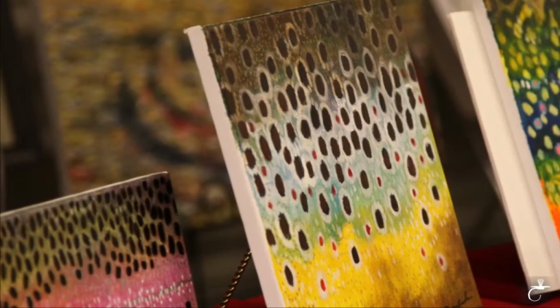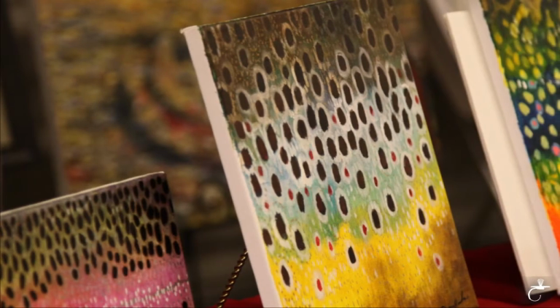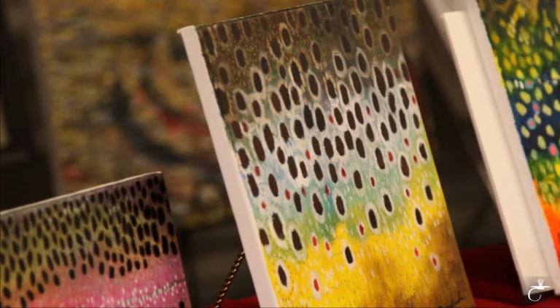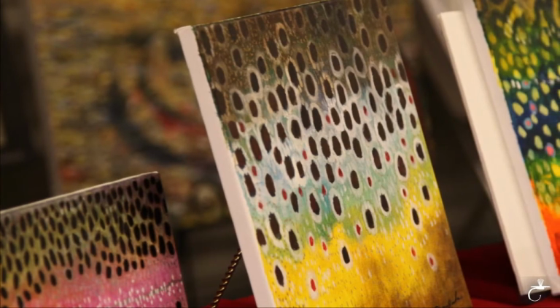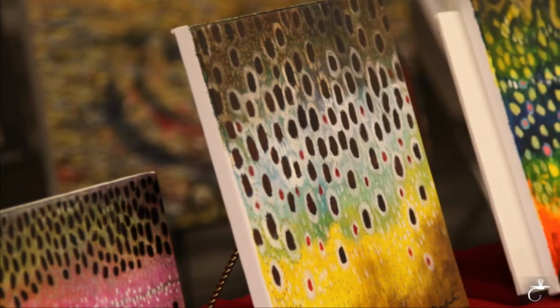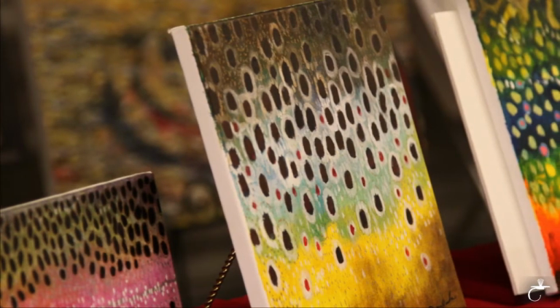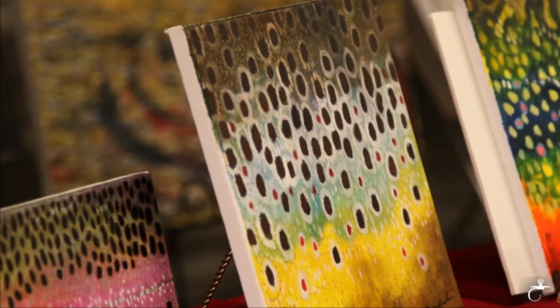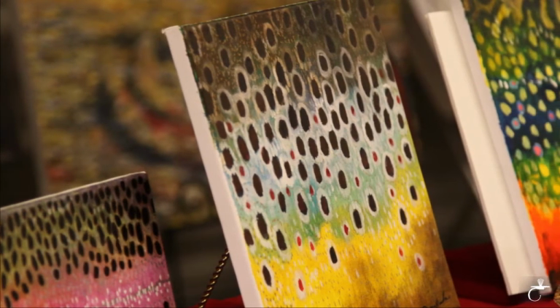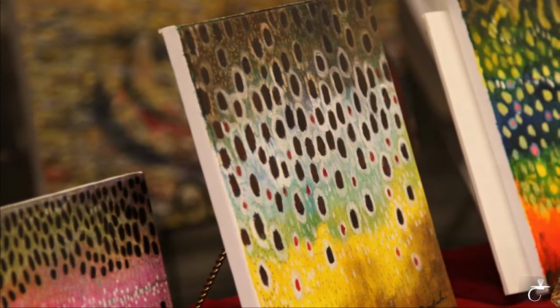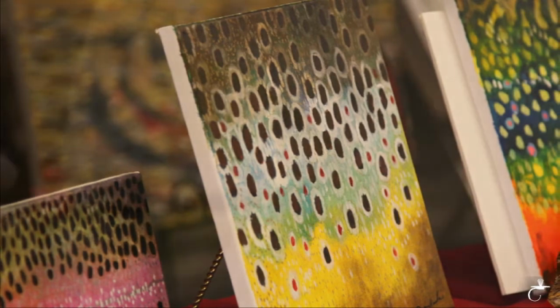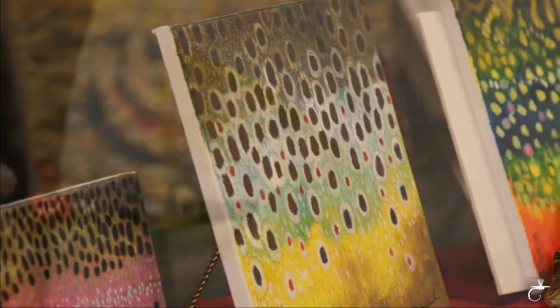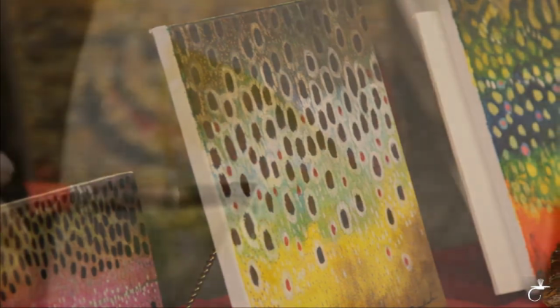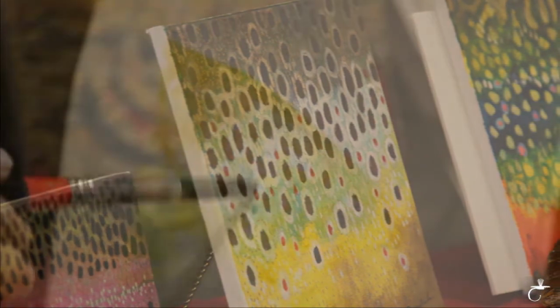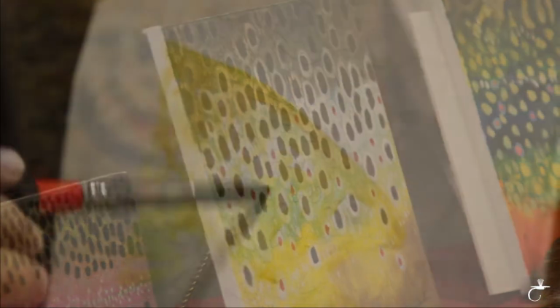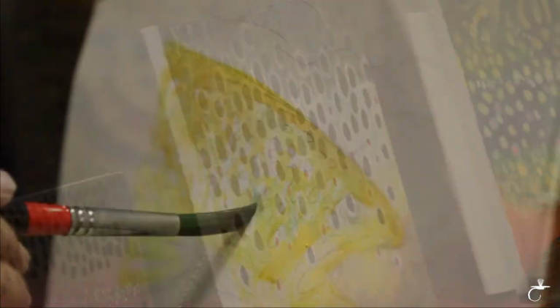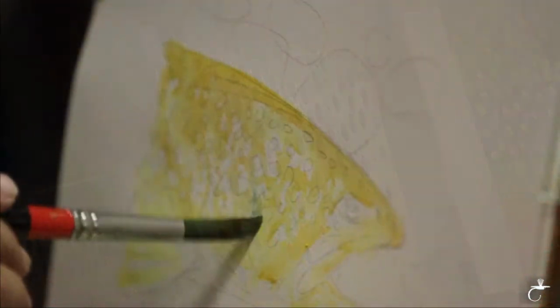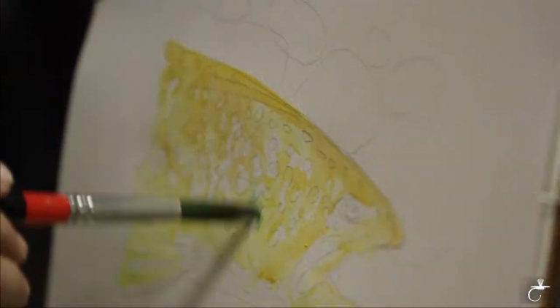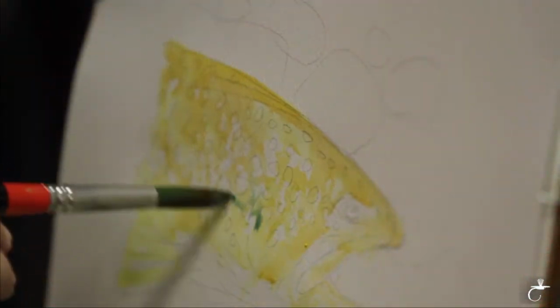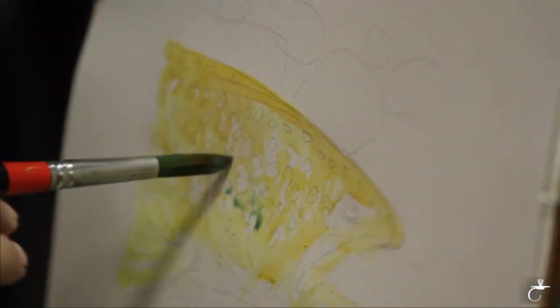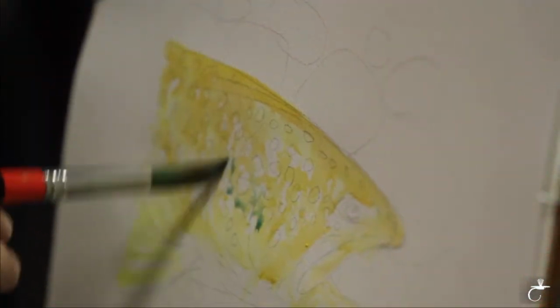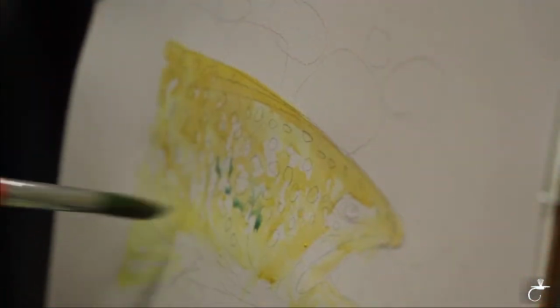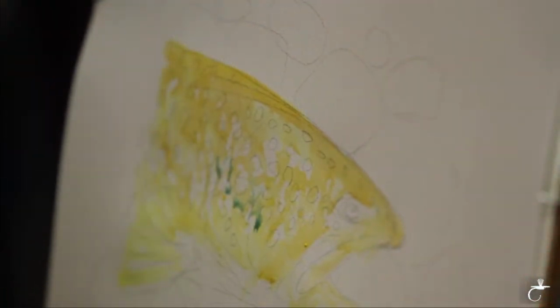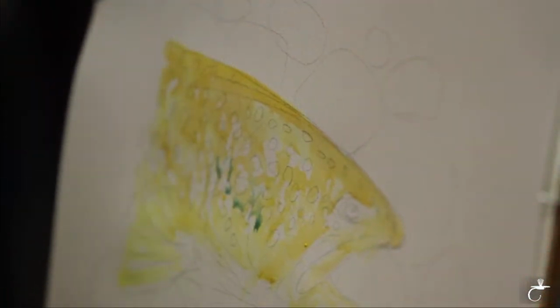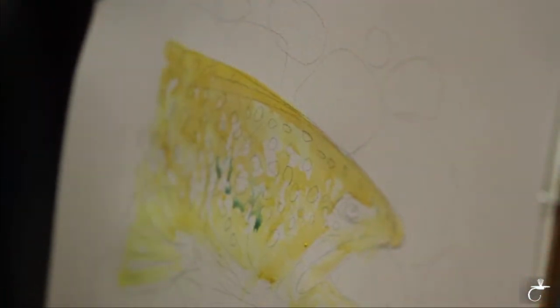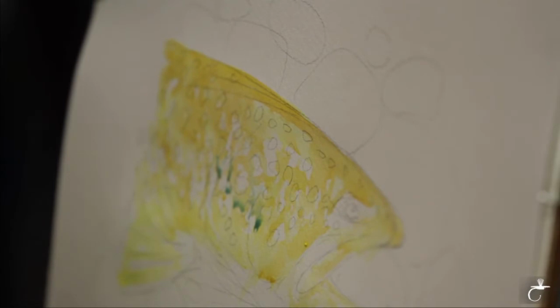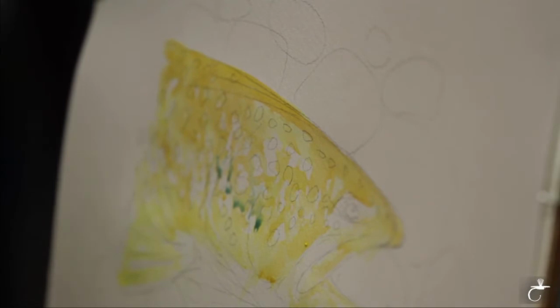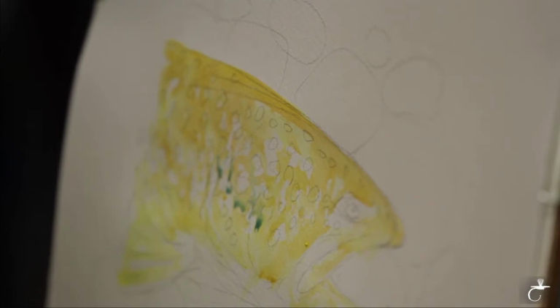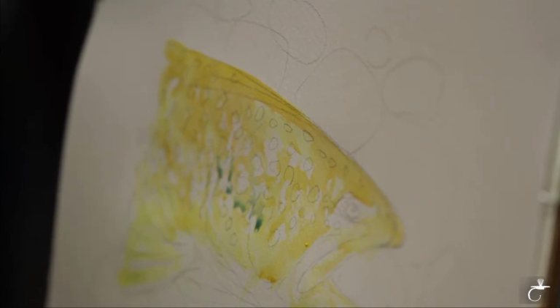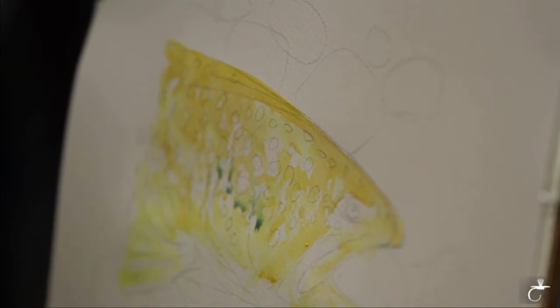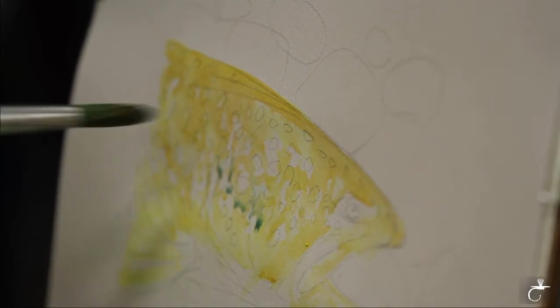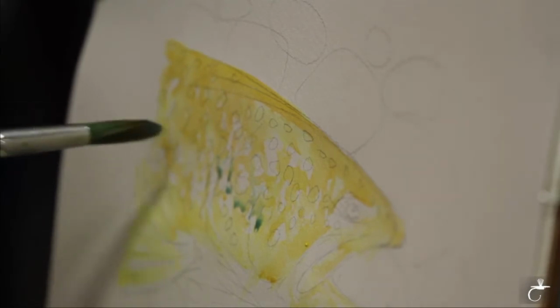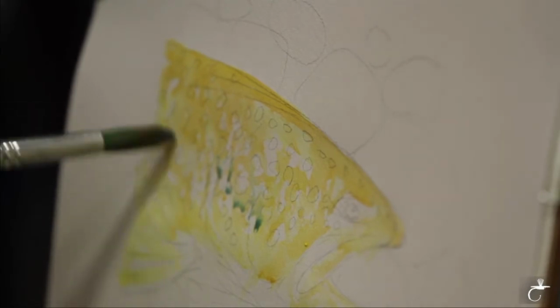The medium that I prefer to work in is watercolor and occasionally I work in acrylic. I work watercolor on paper and acrylic on canvas, and I like the transparency of the medium and the translucent colors that you can get with that.